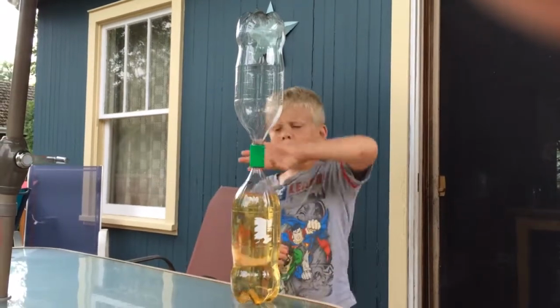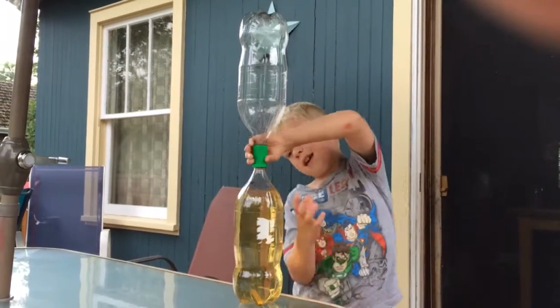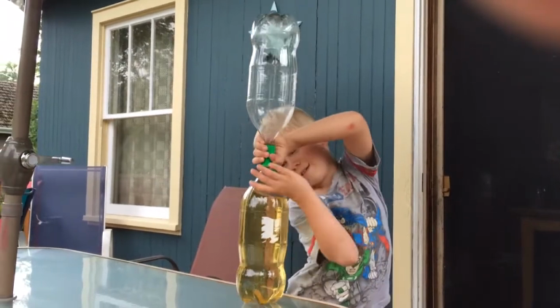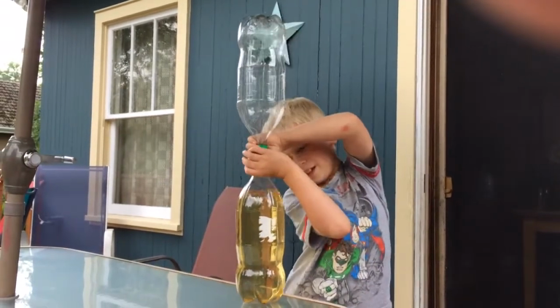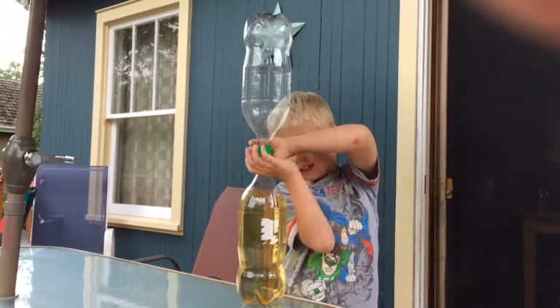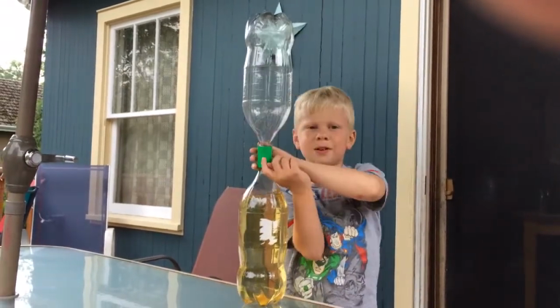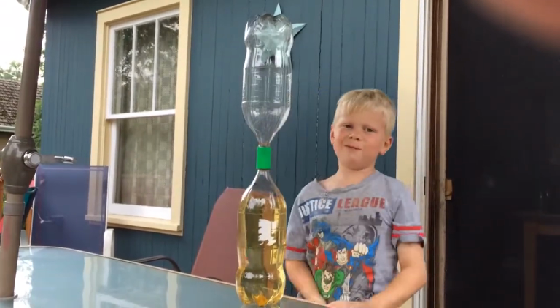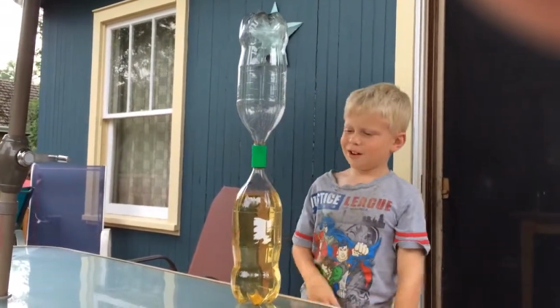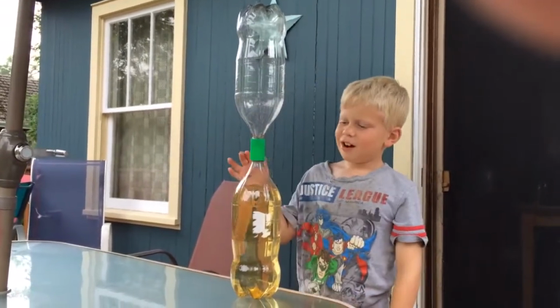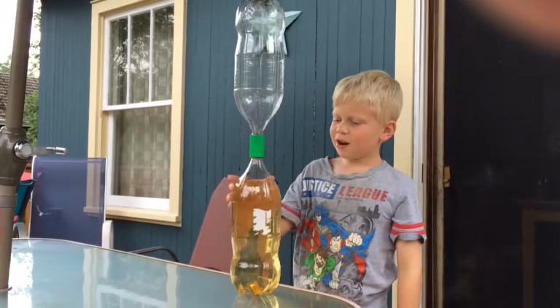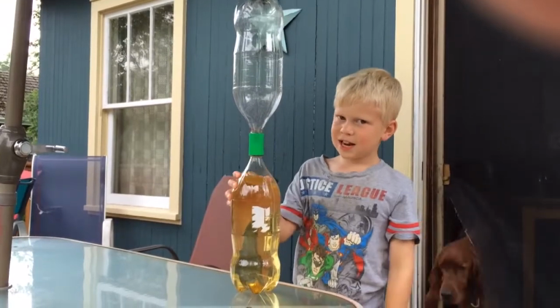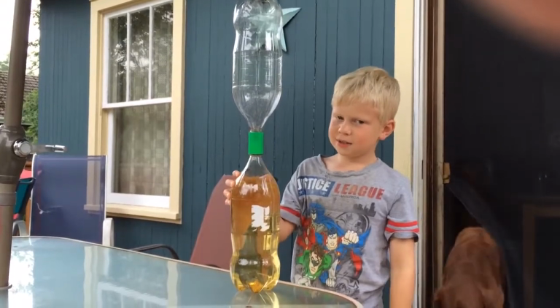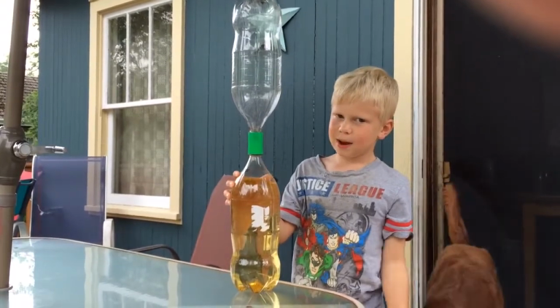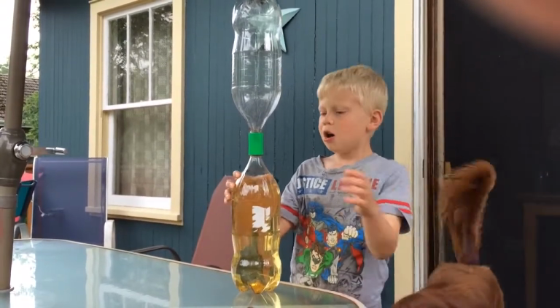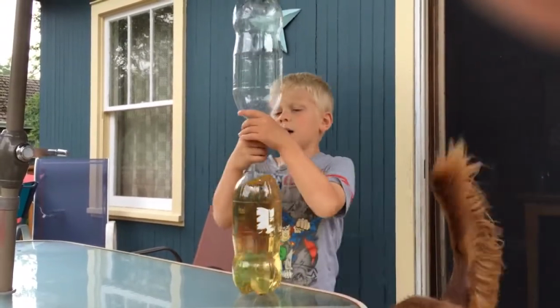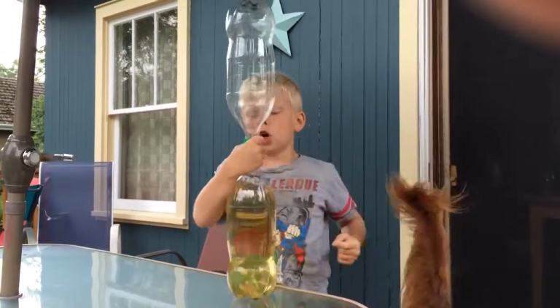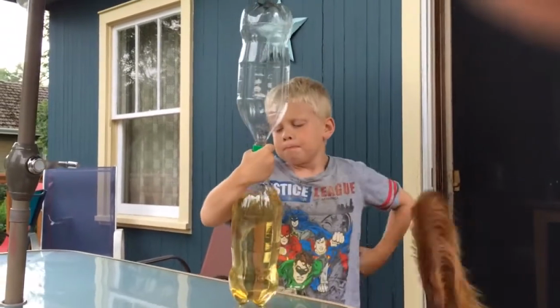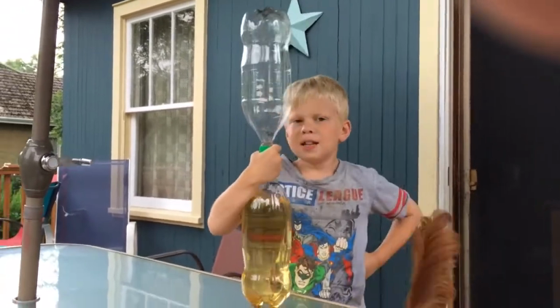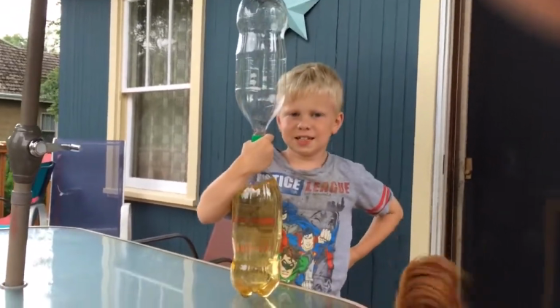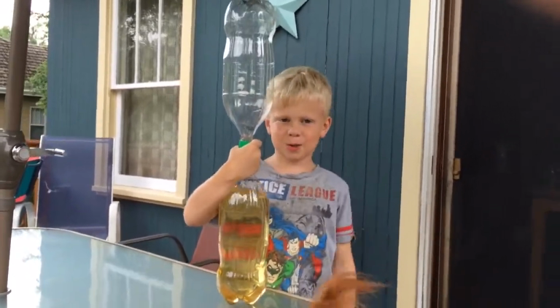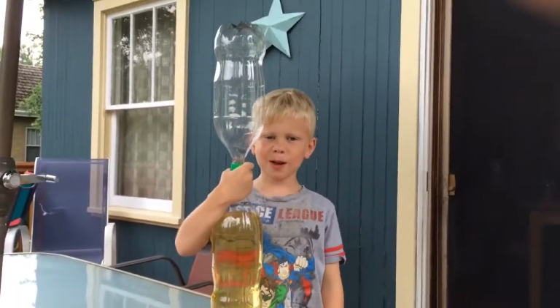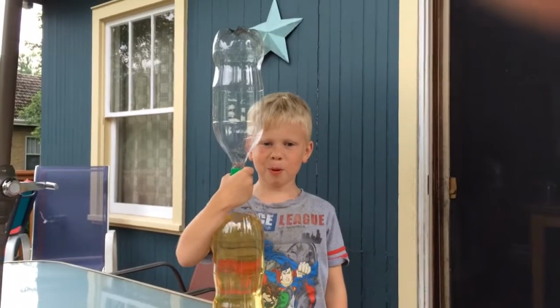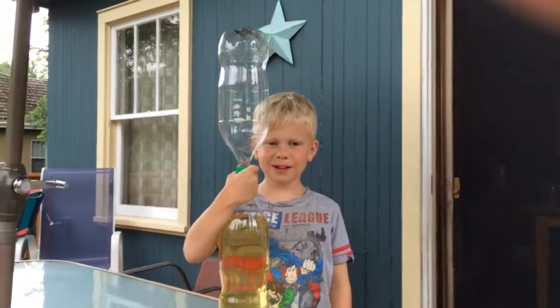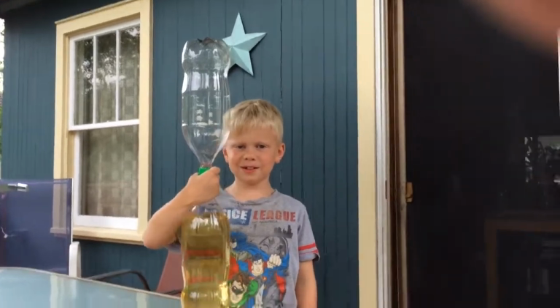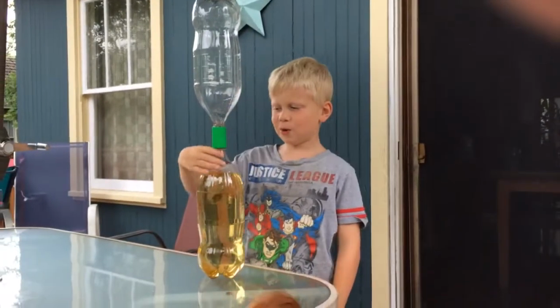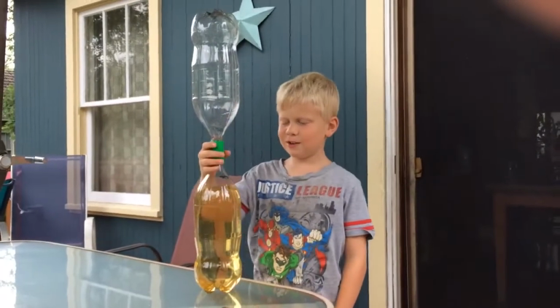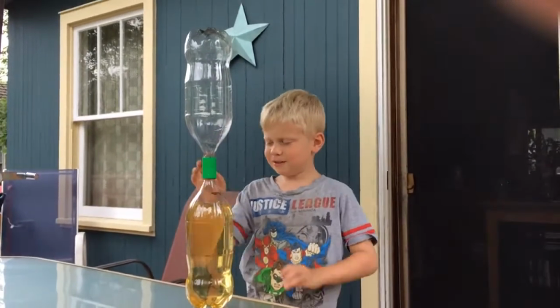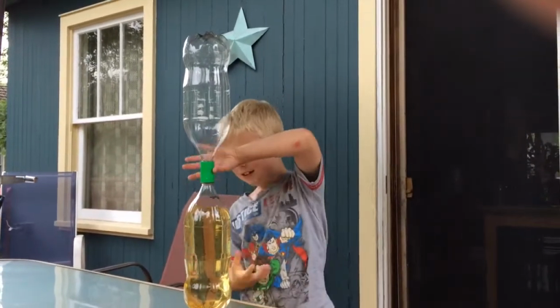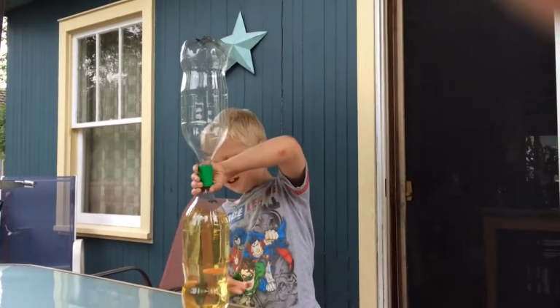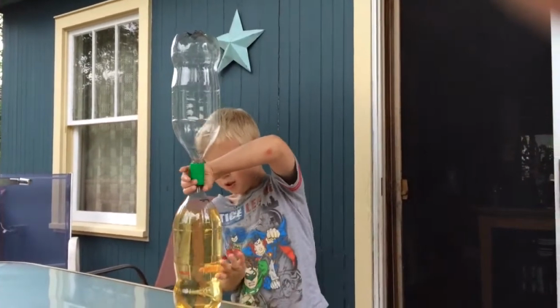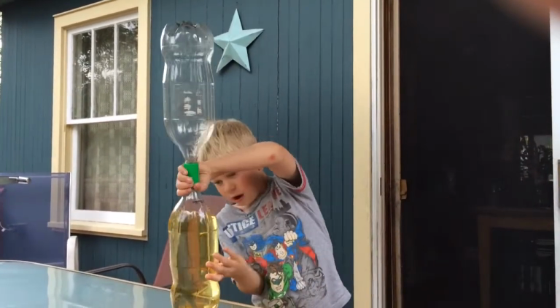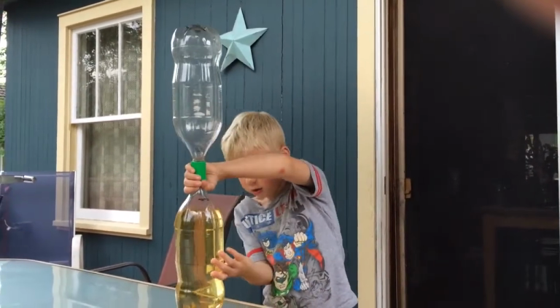This is episode four of Eric Science, Science by Eric. This is called Squirreling Portaling Tornado, and I'm going to show you how to do it.